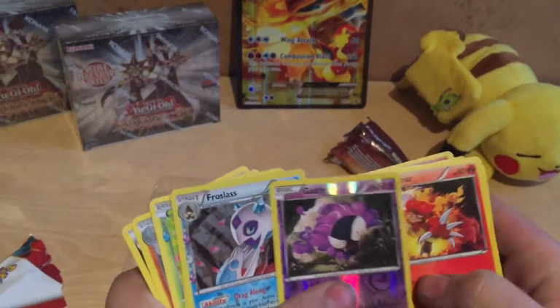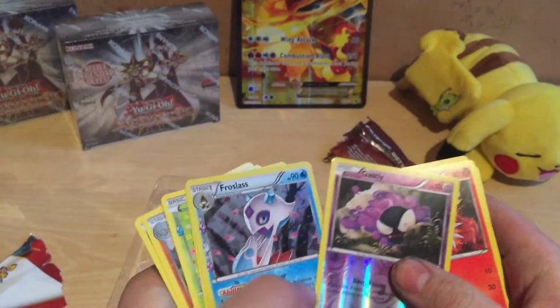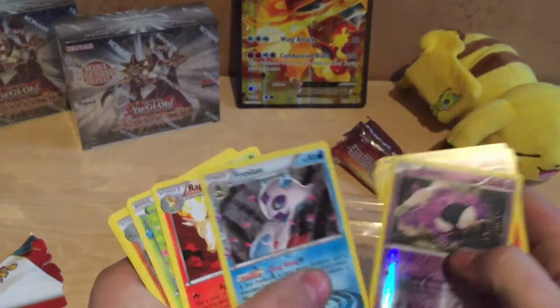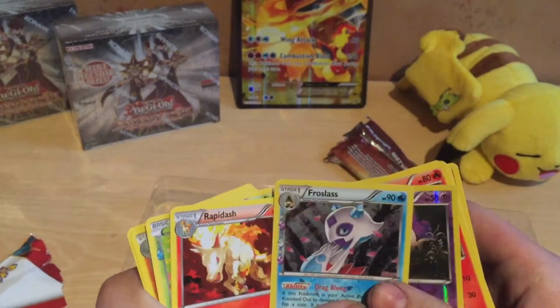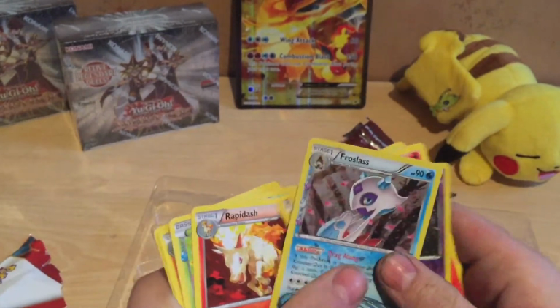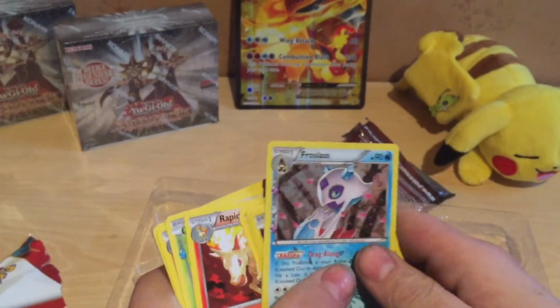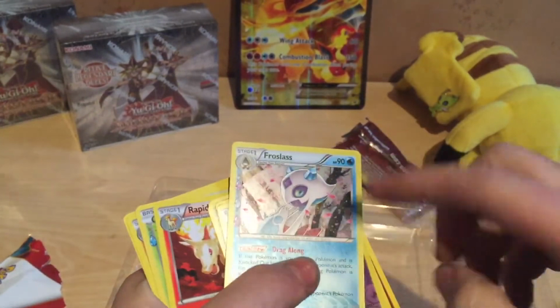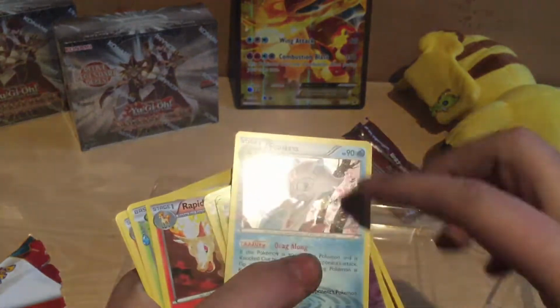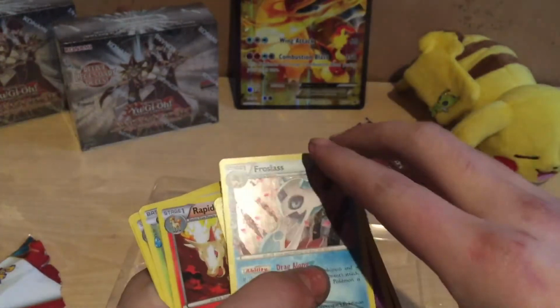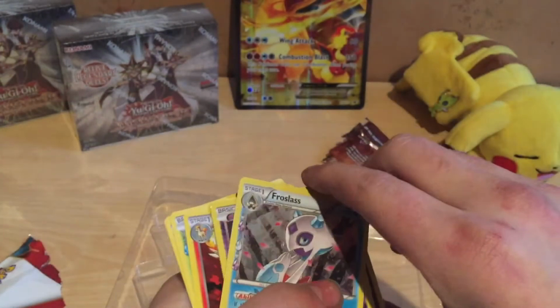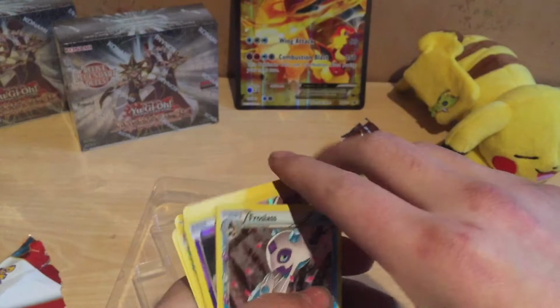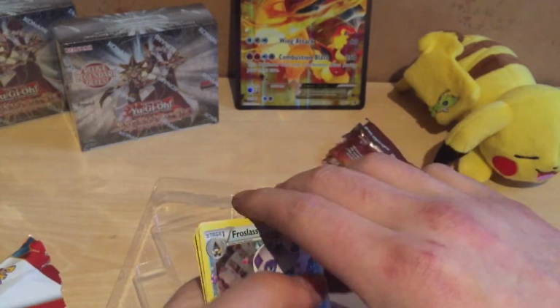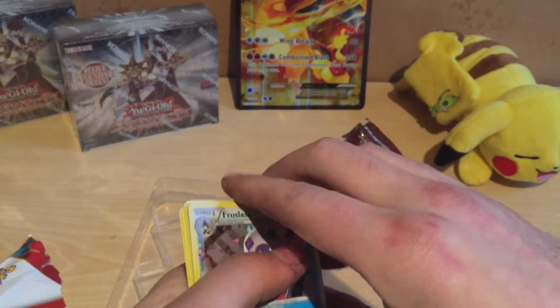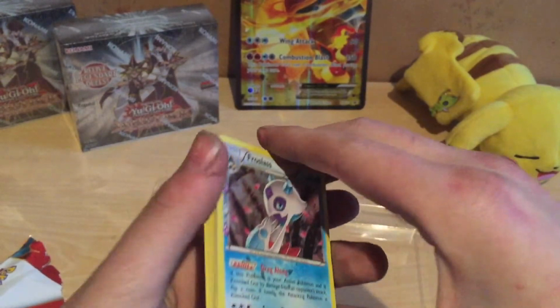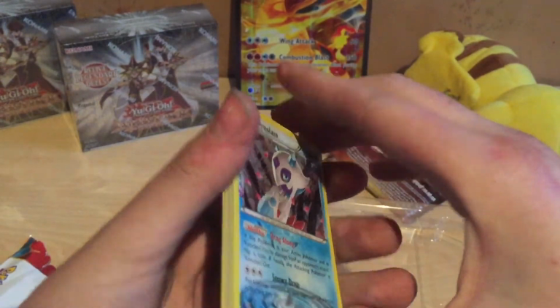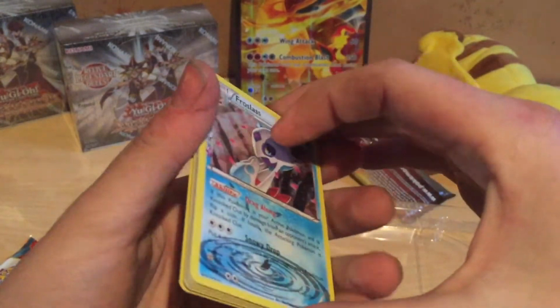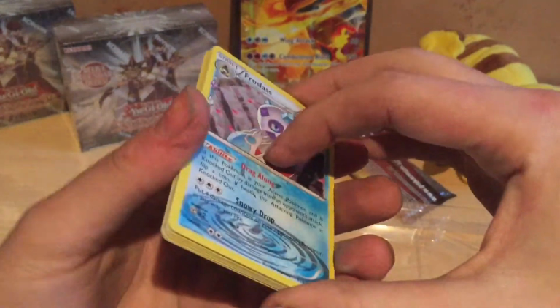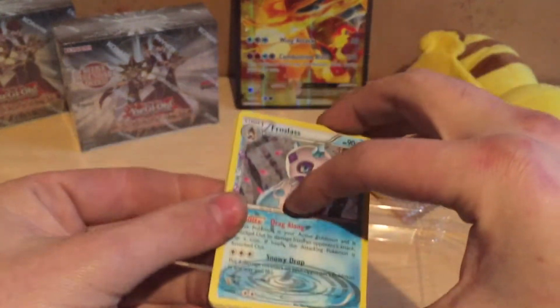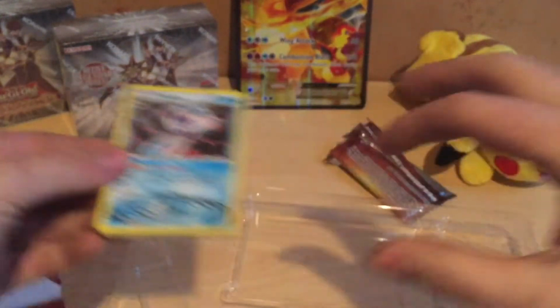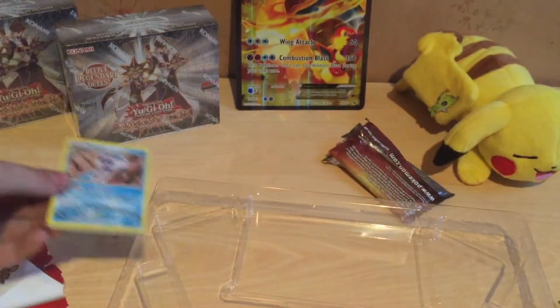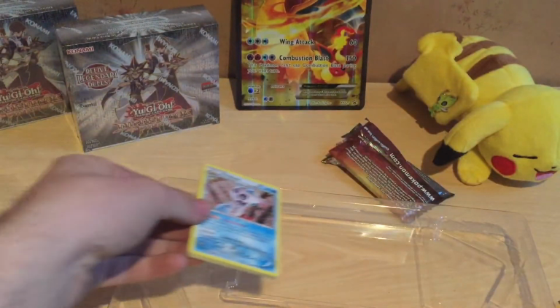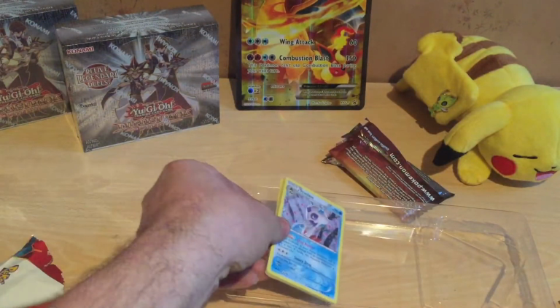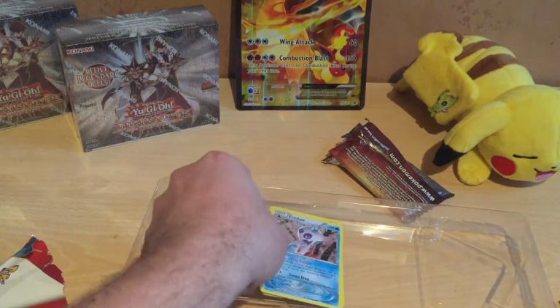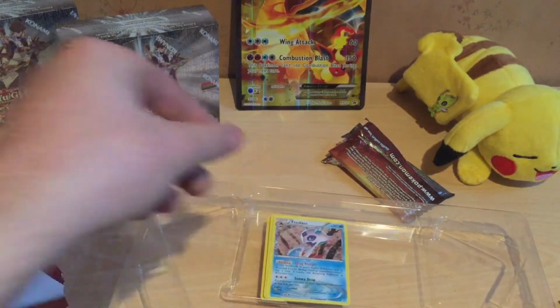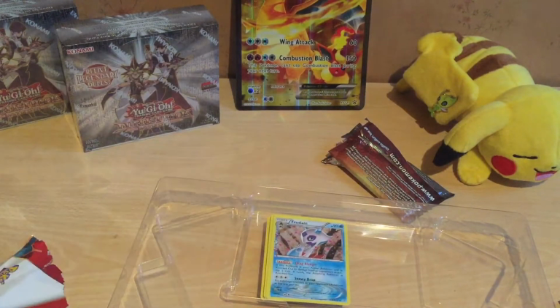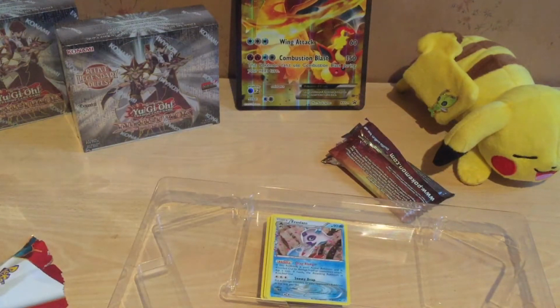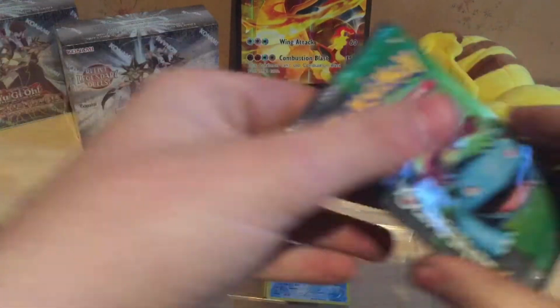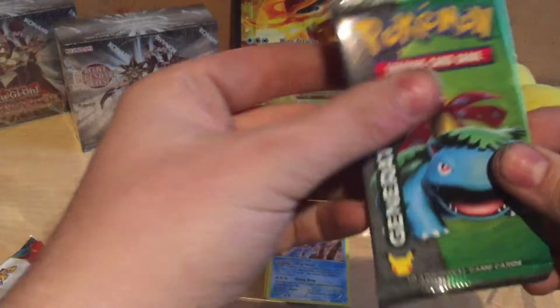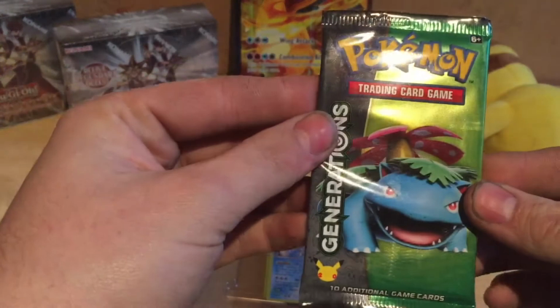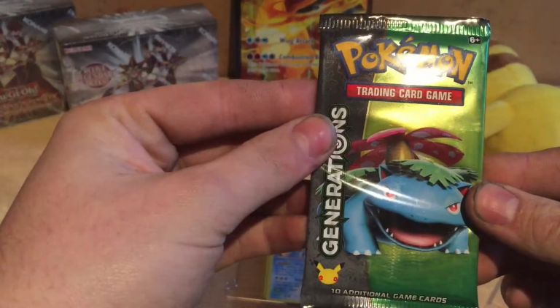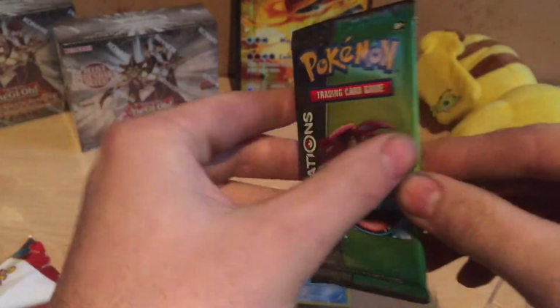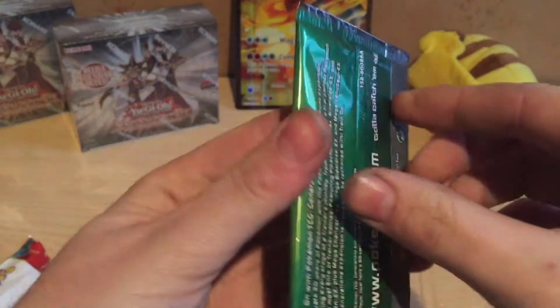Gastly and a Froslass. I think it's from the Black and White Generation, I think. I'm gonna put it here. Then we have the Venusaur Edition.